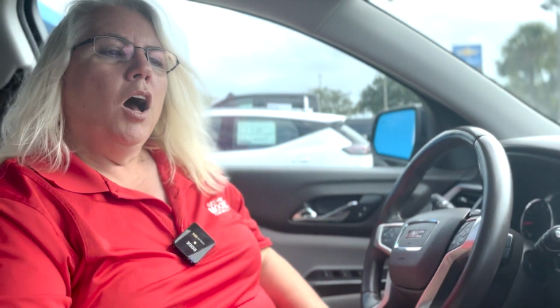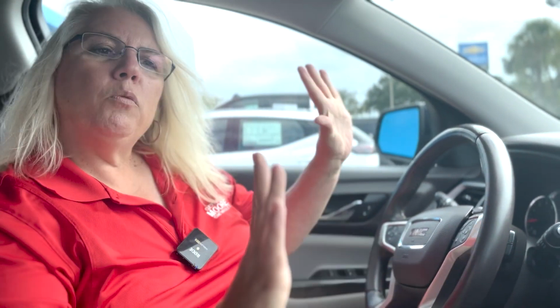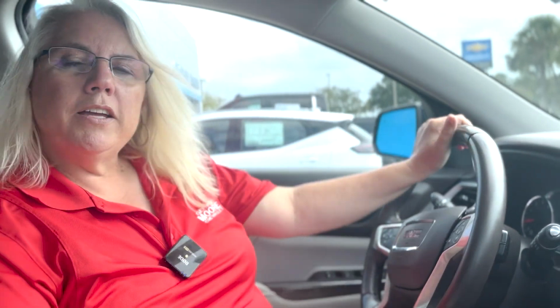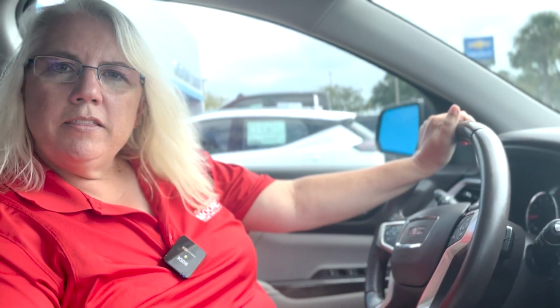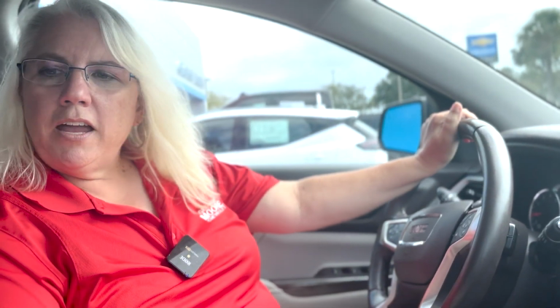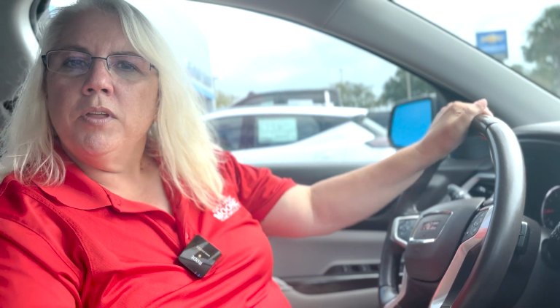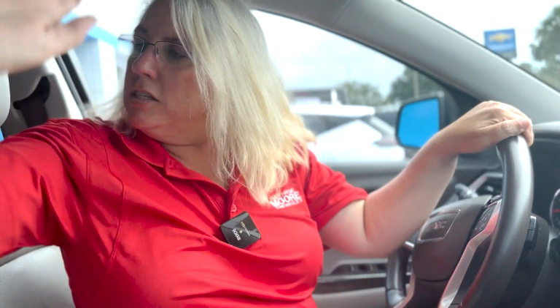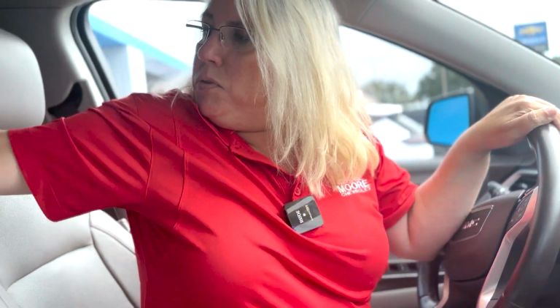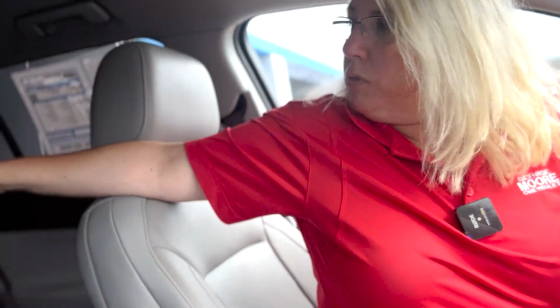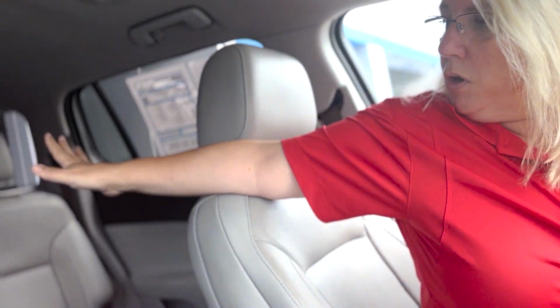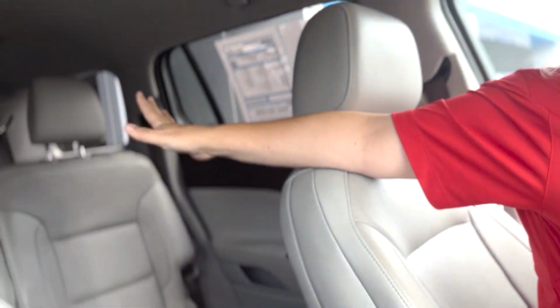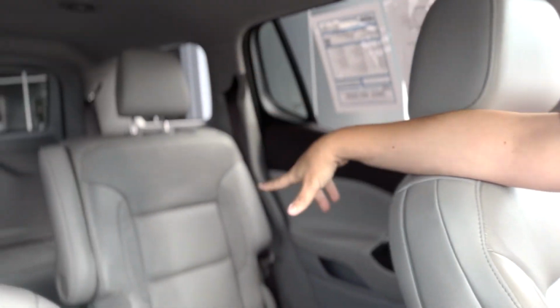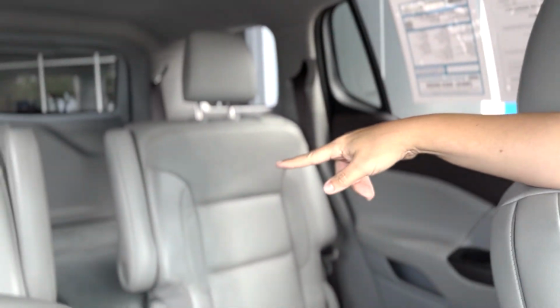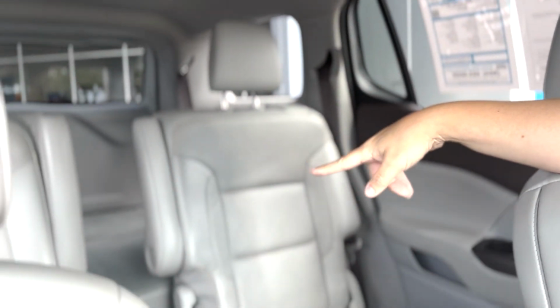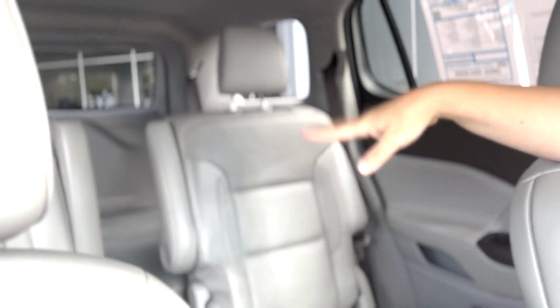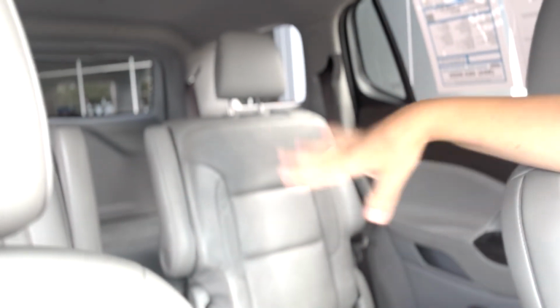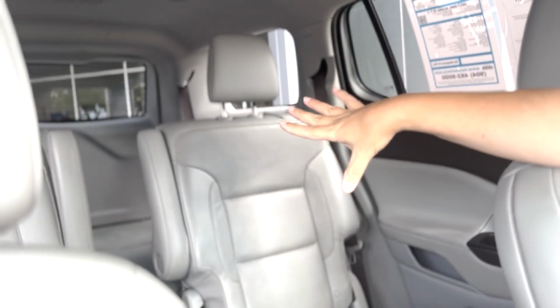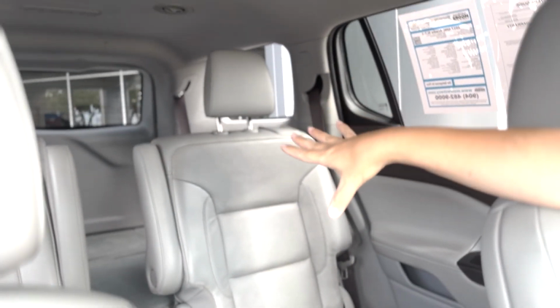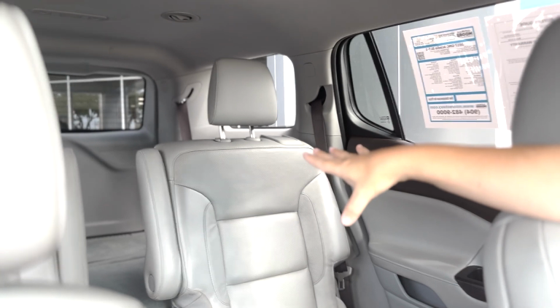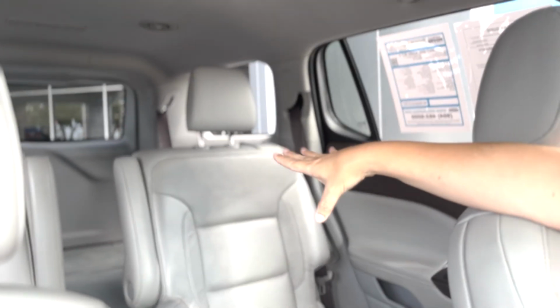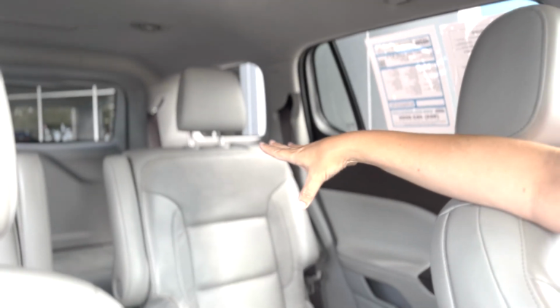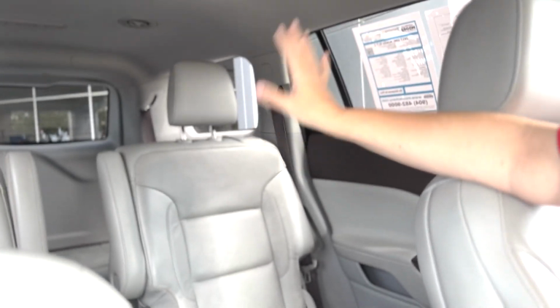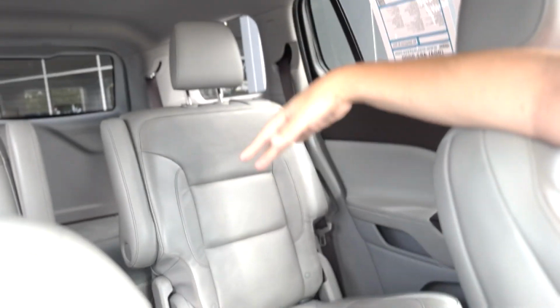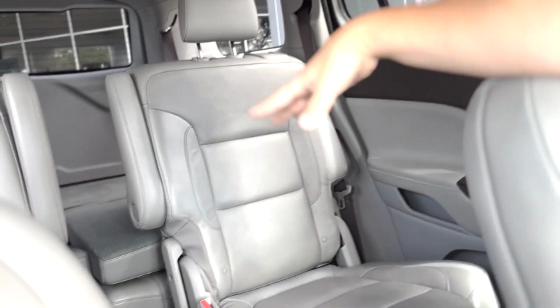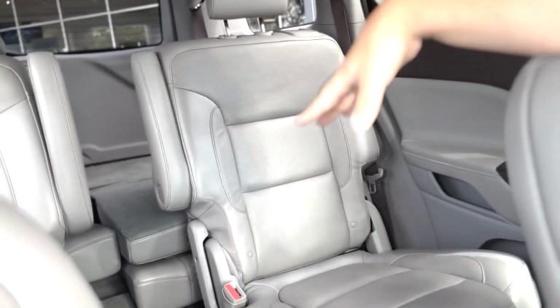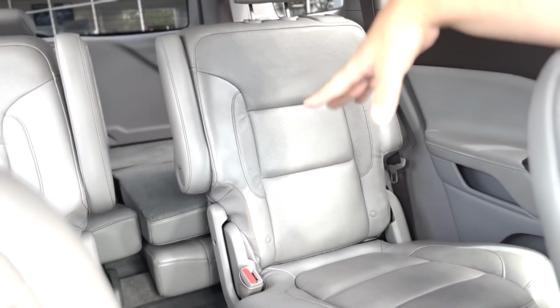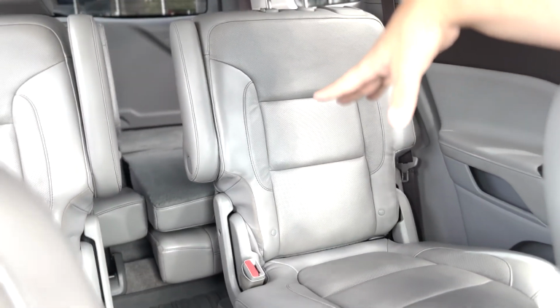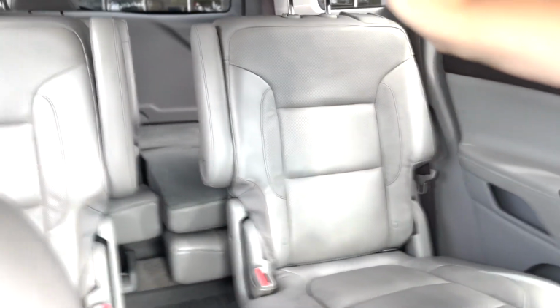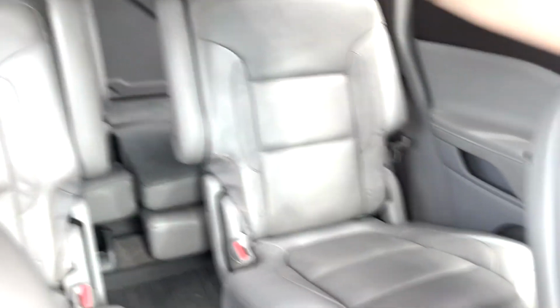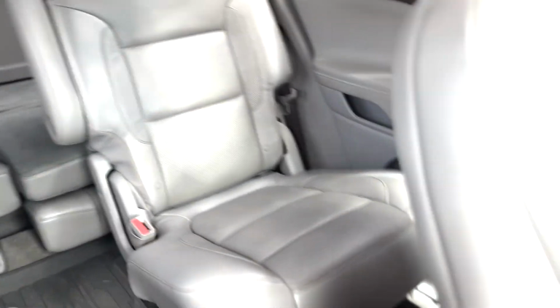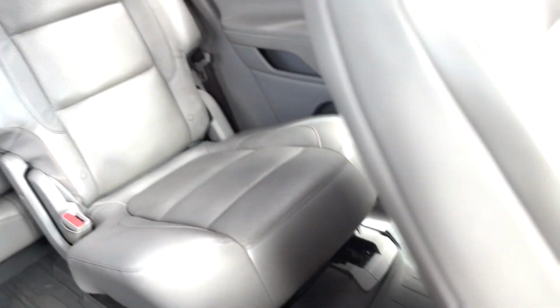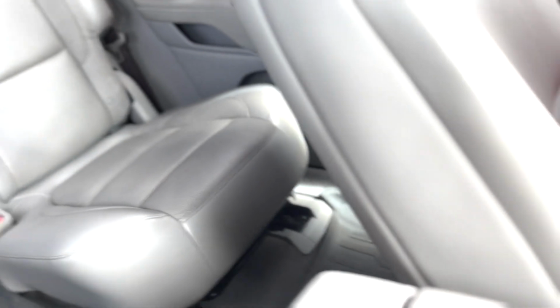Here we are inside the Acadia. It's a beautiful three-row SUV. Your second row has captain's chairs with easy access aisle for that third row. Already comes with the all-weather mats, so great value and savings there.